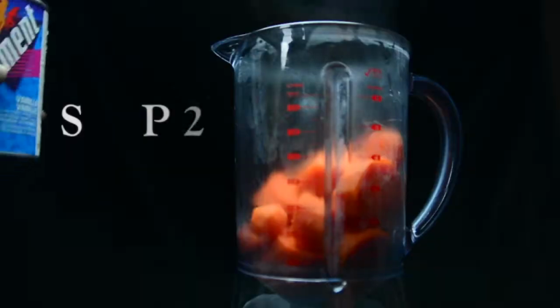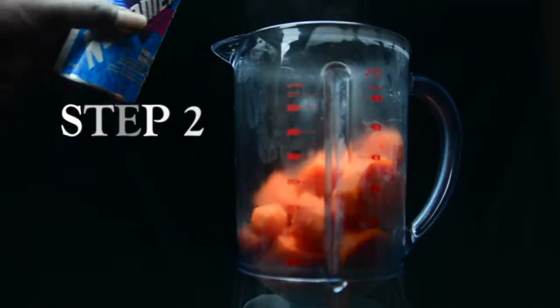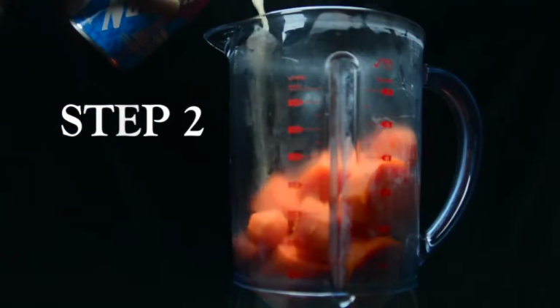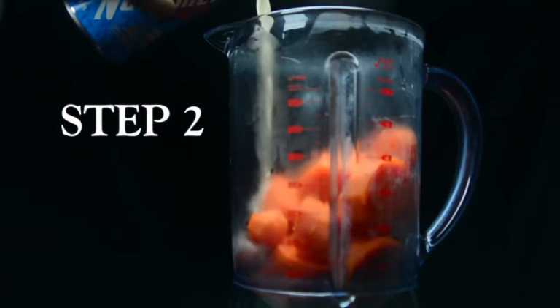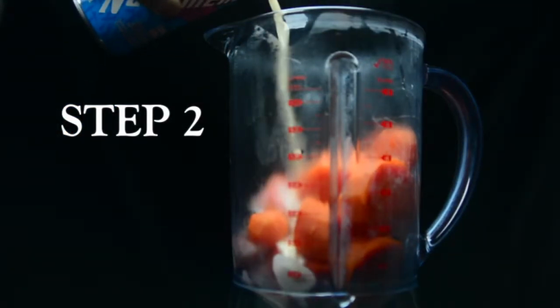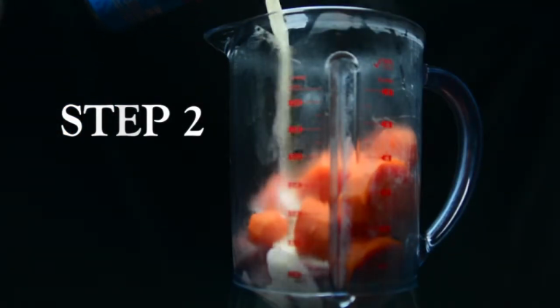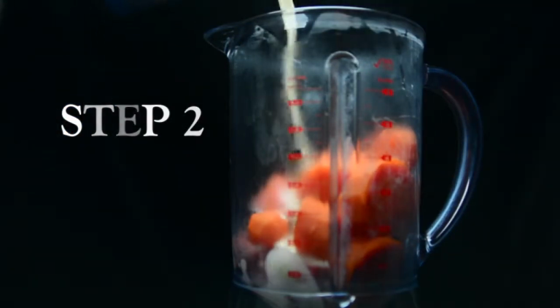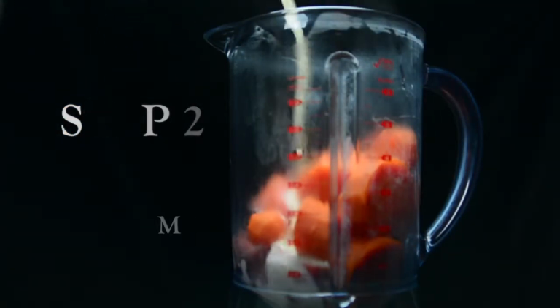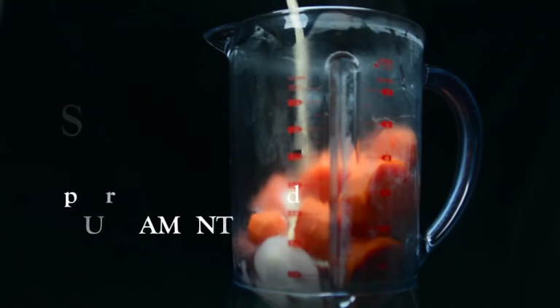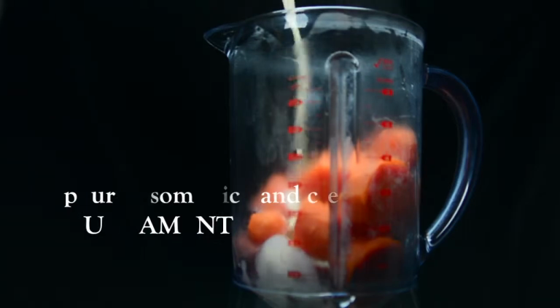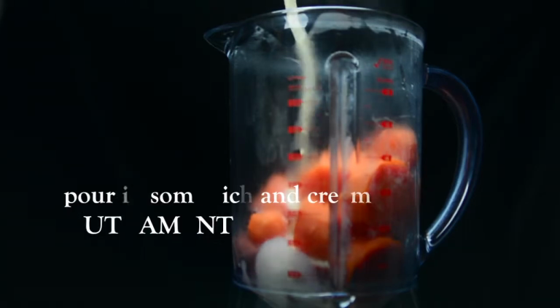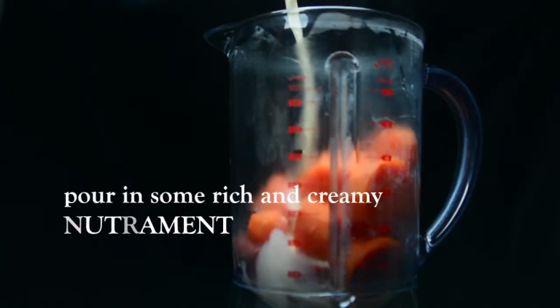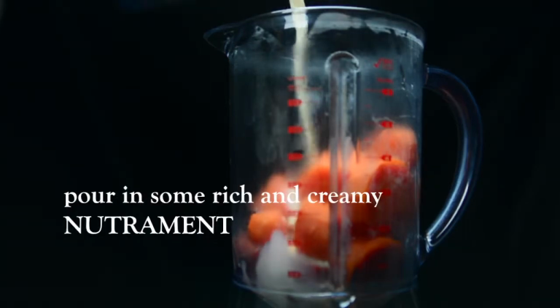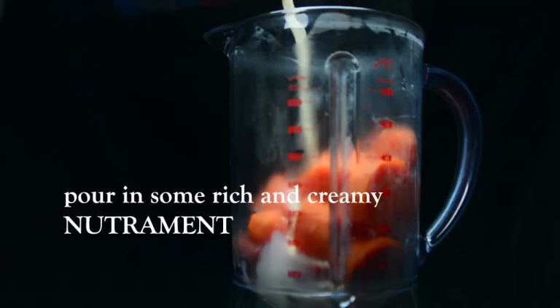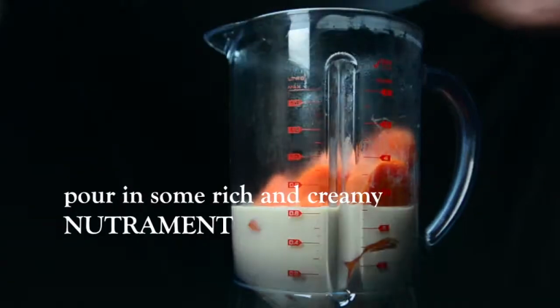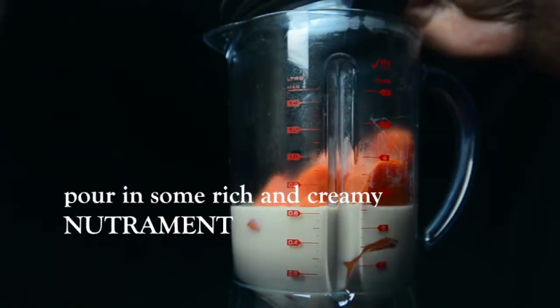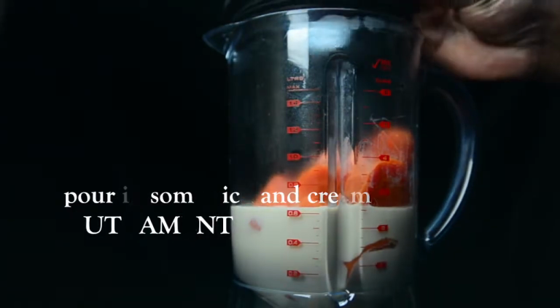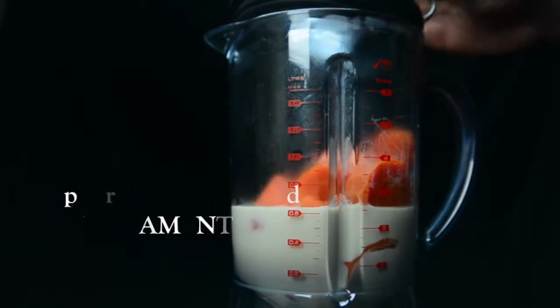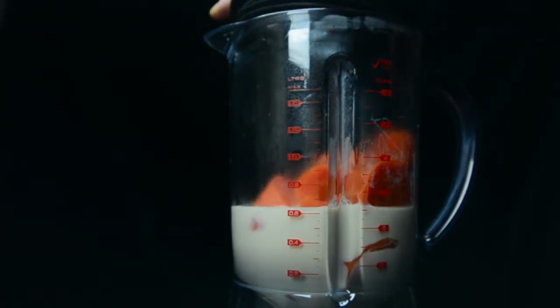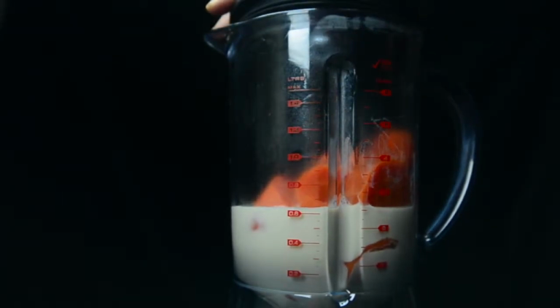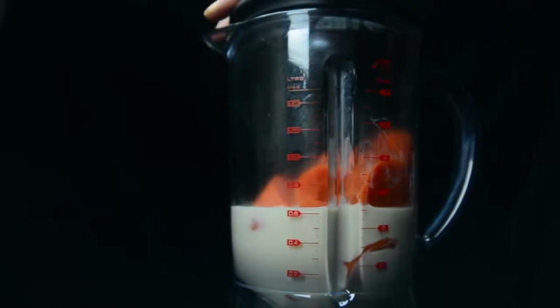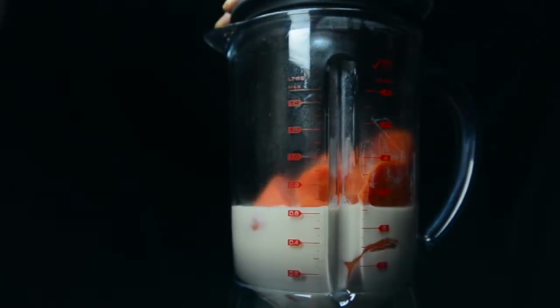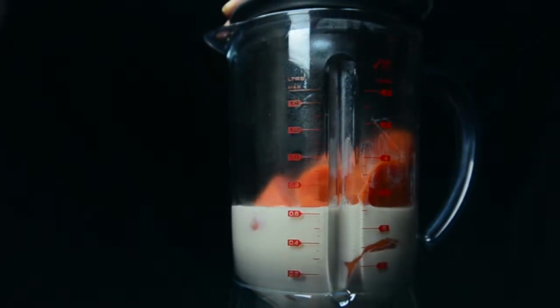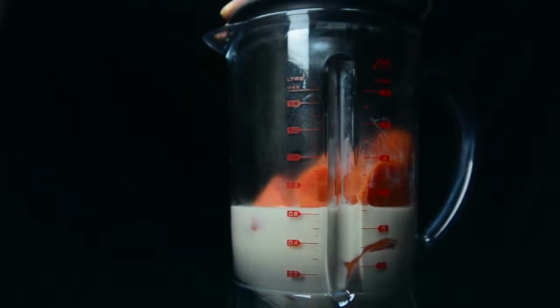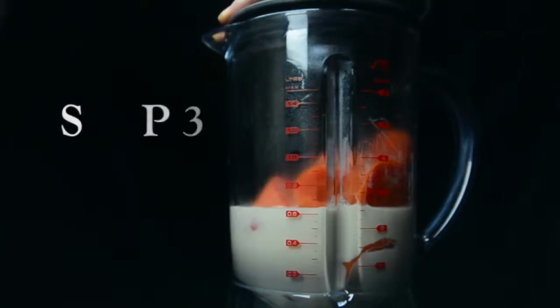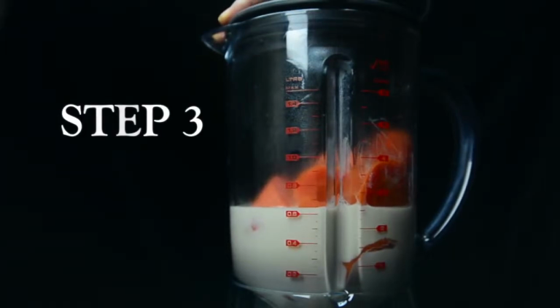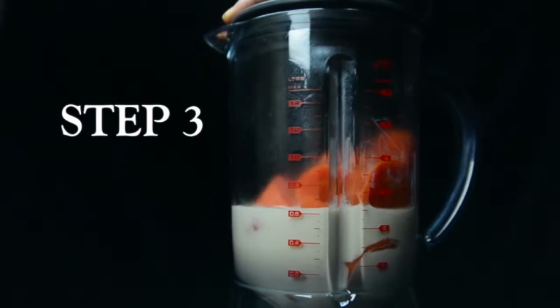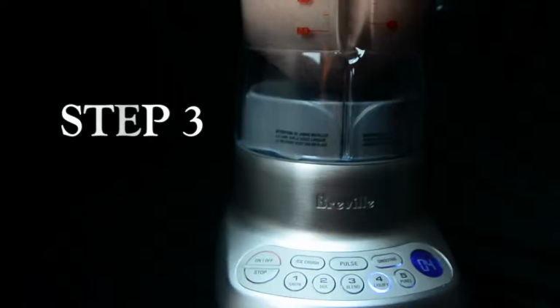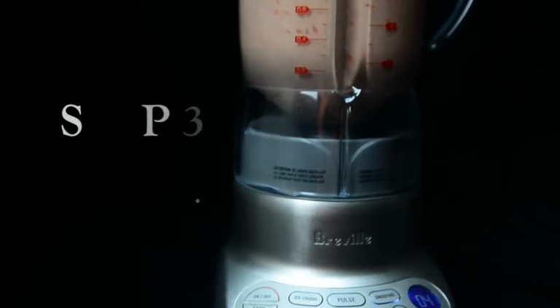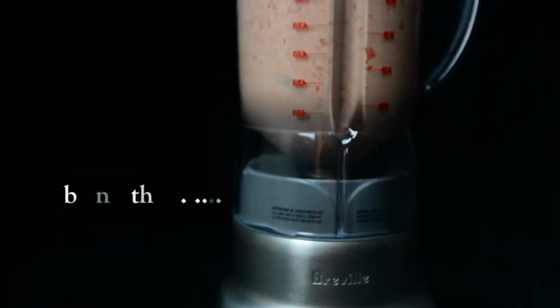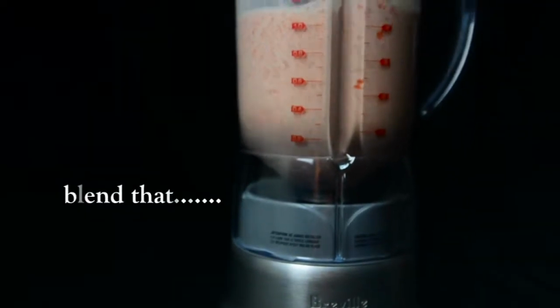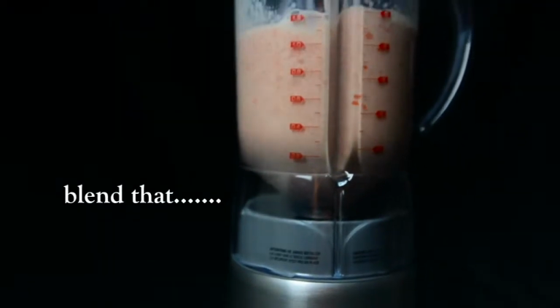Step 2: Pour in some rich and creamy nutriment. Step 3: Blend that.